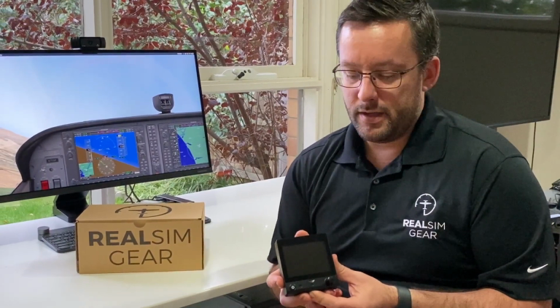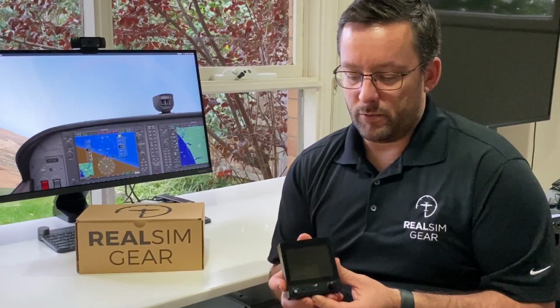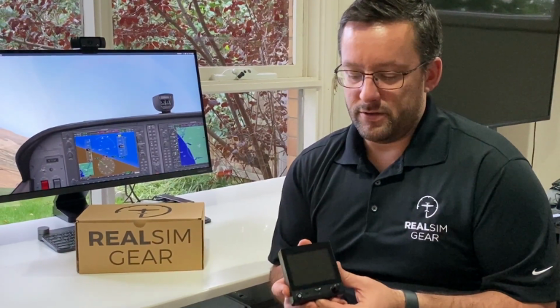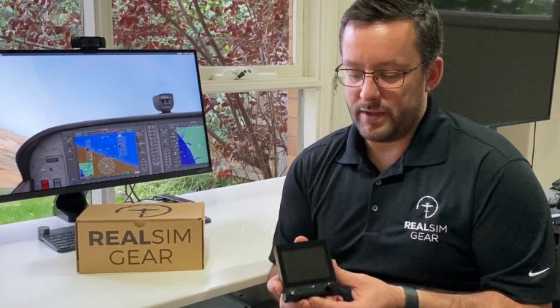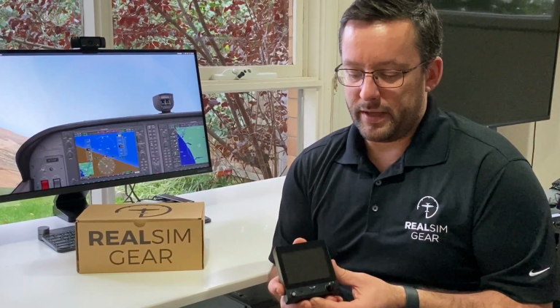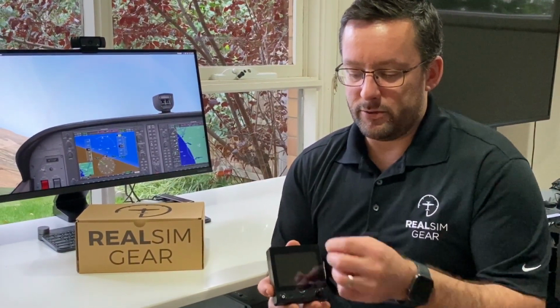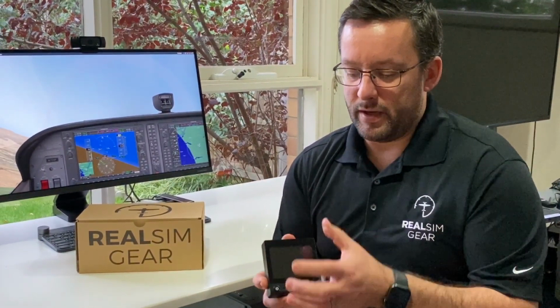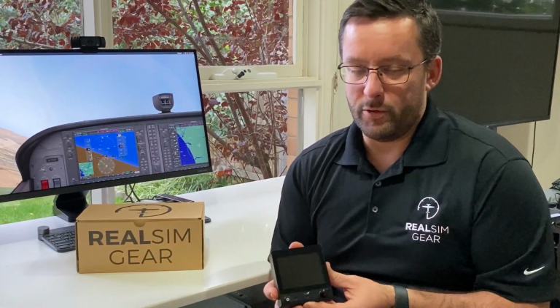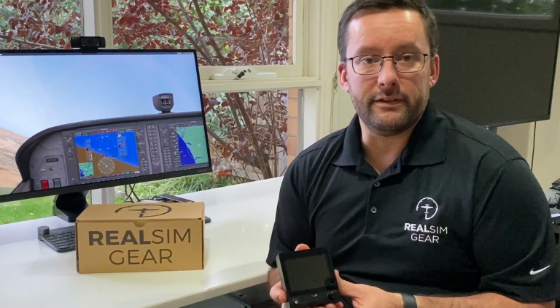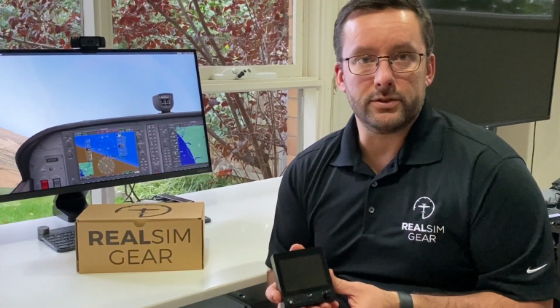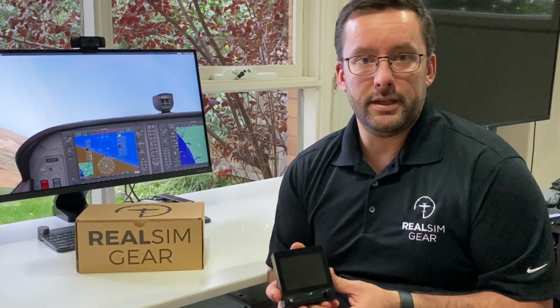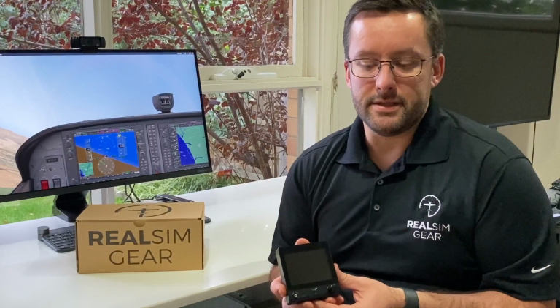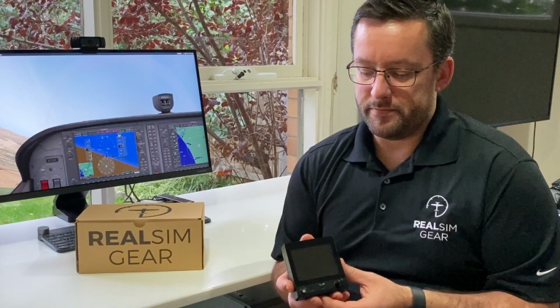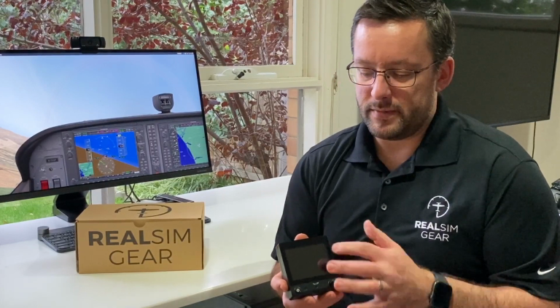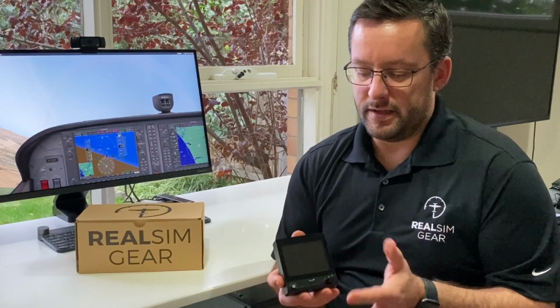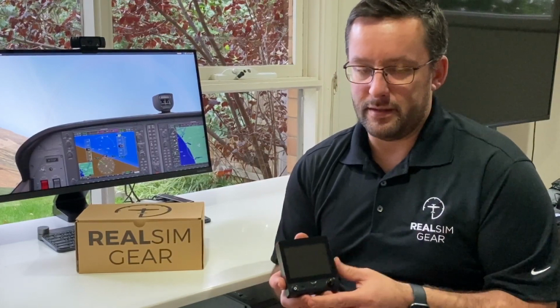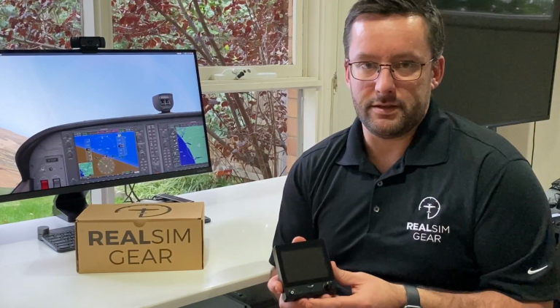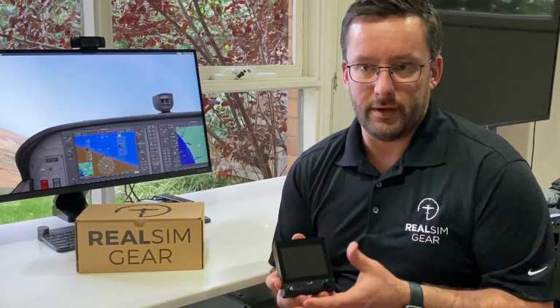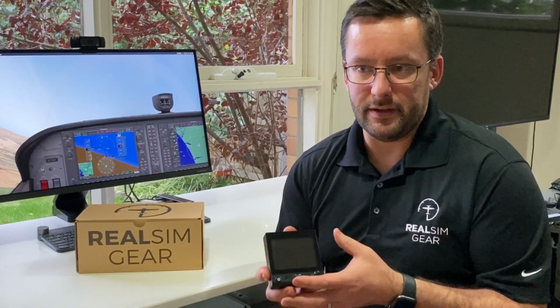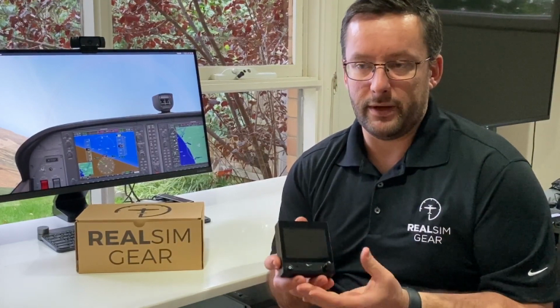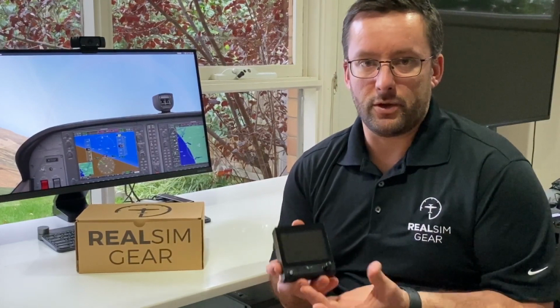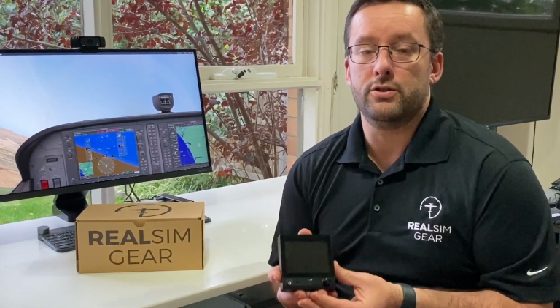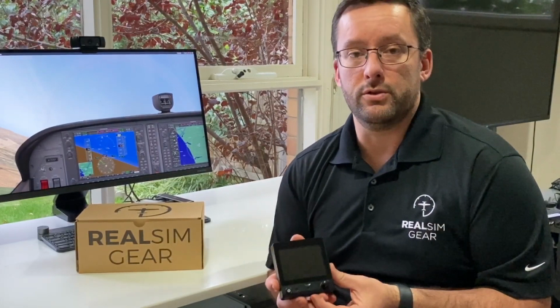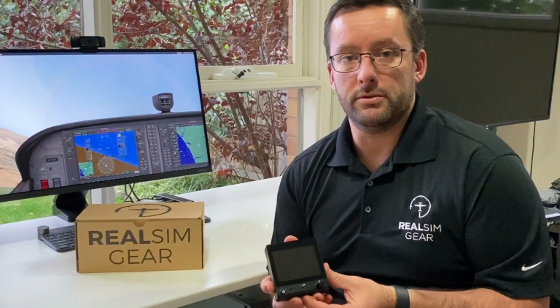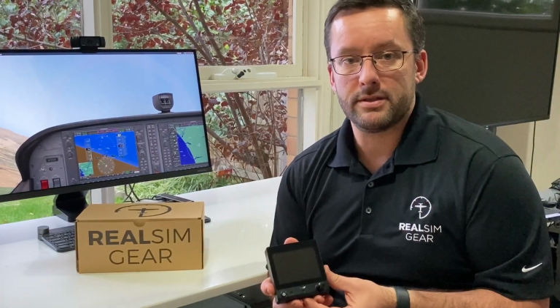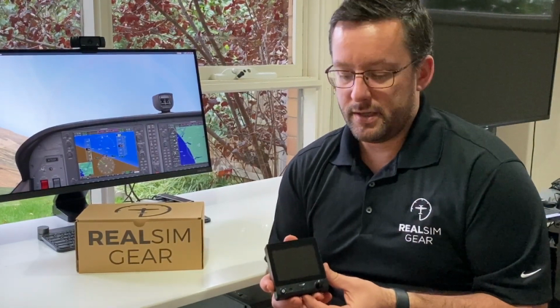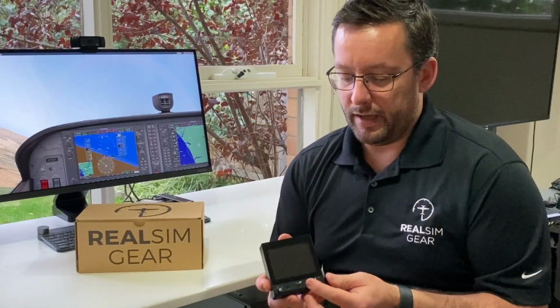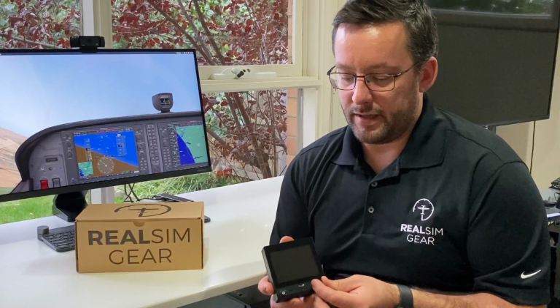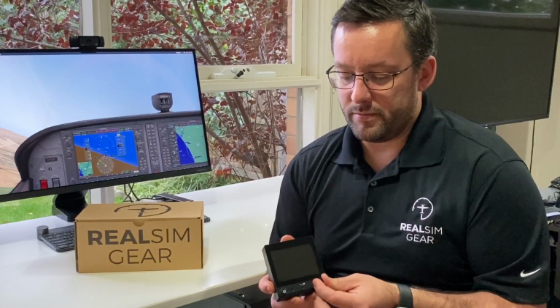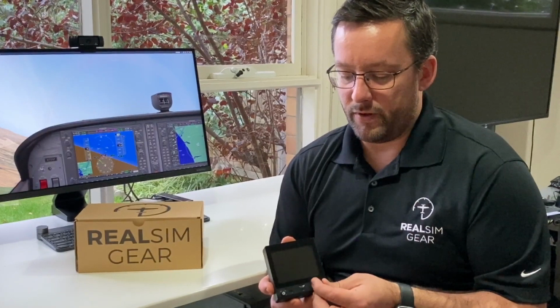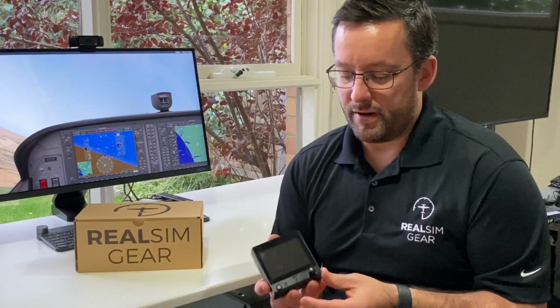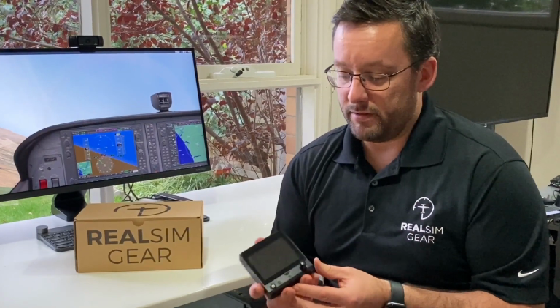So when you use this with X-Plane it'll automatically fill the screen and you can set them either to PFD or HSI, or use two at once, and it provides a great experience.